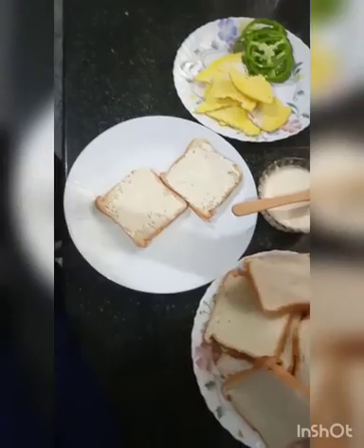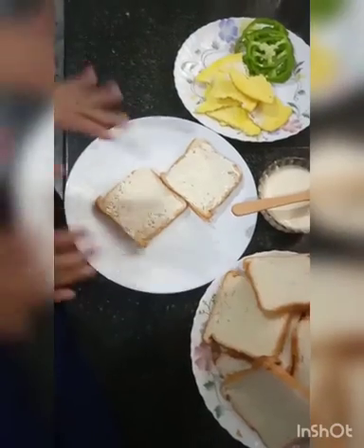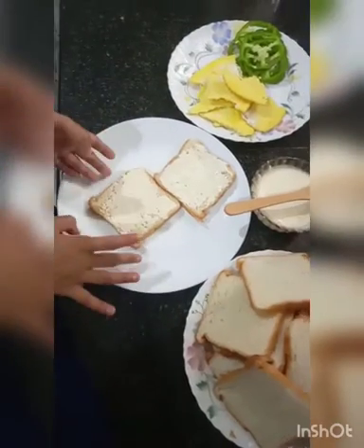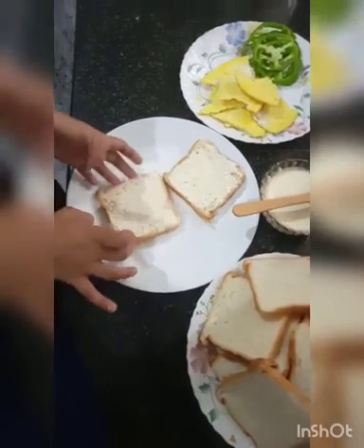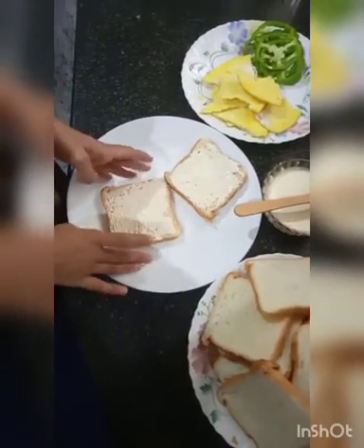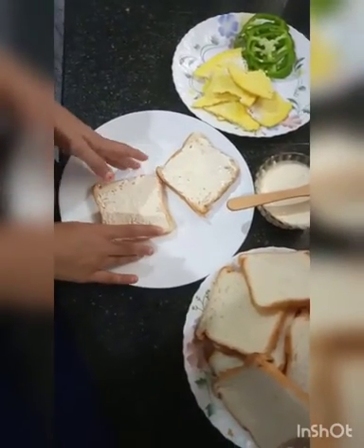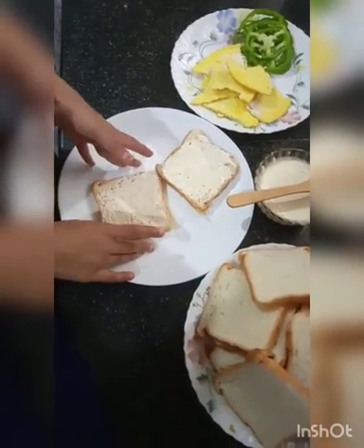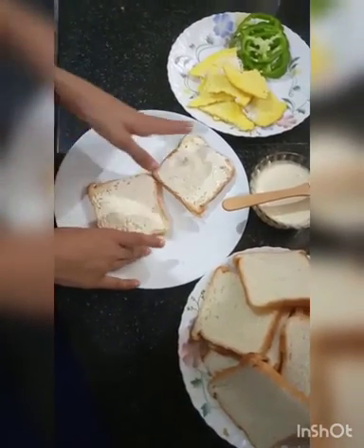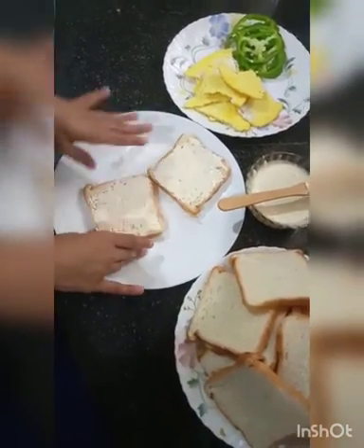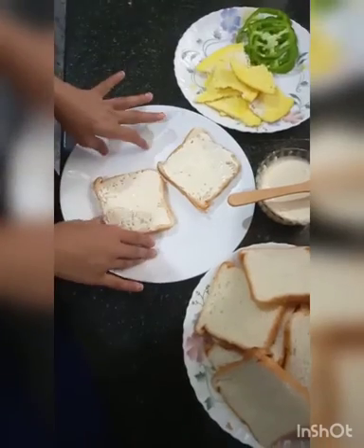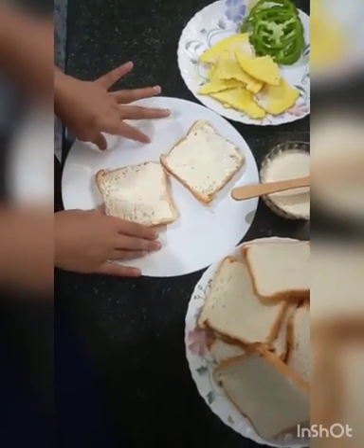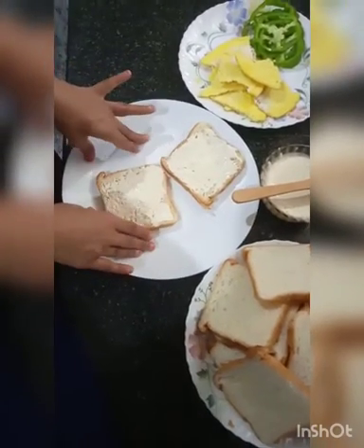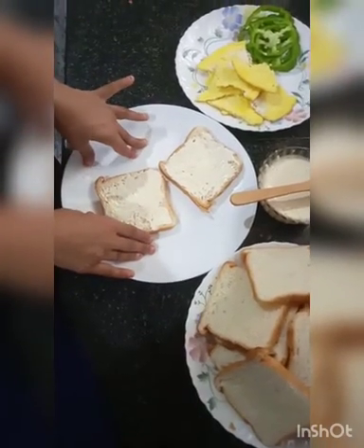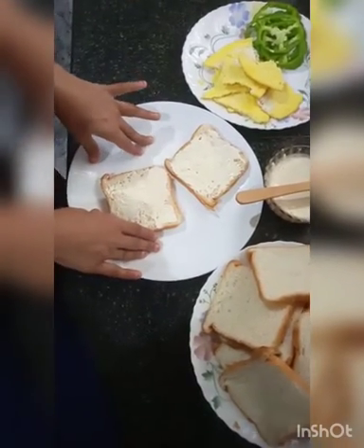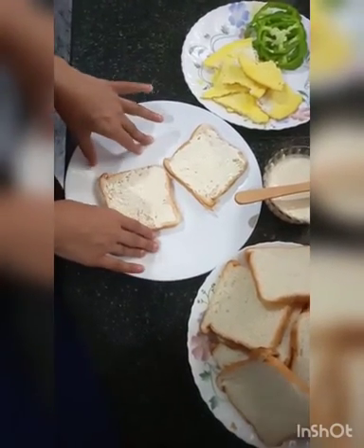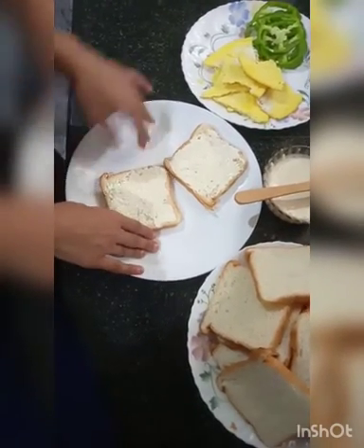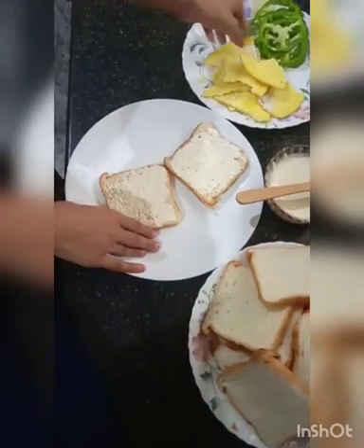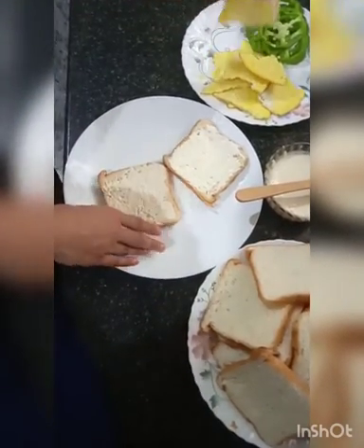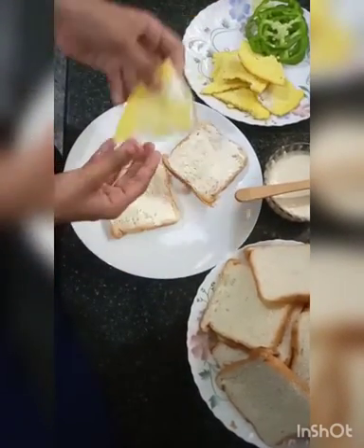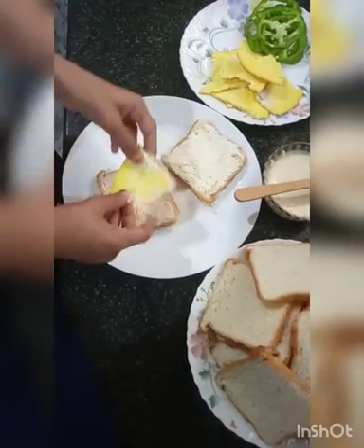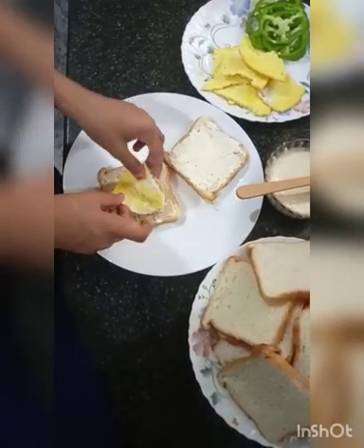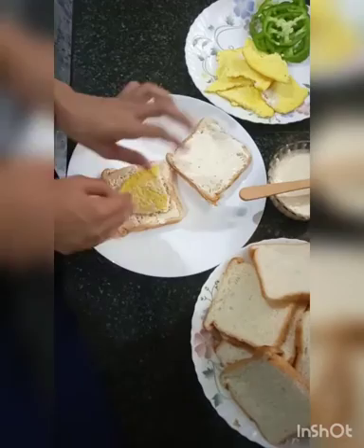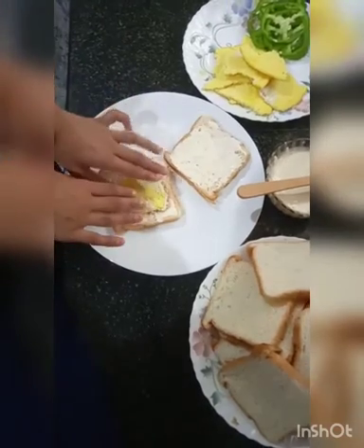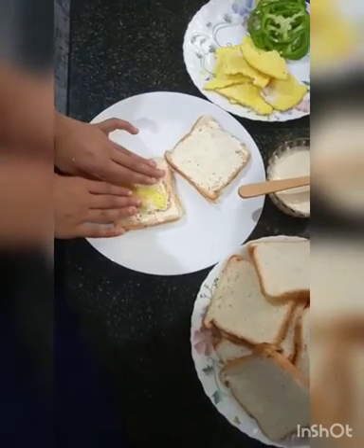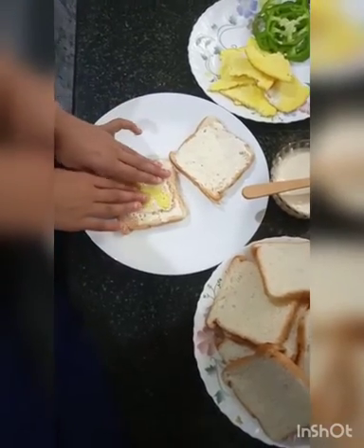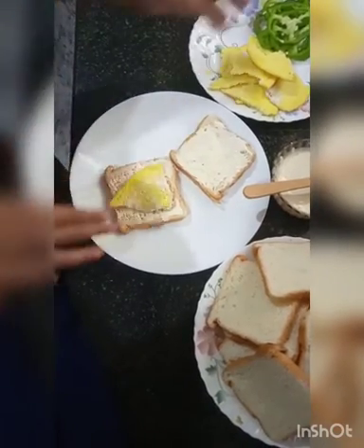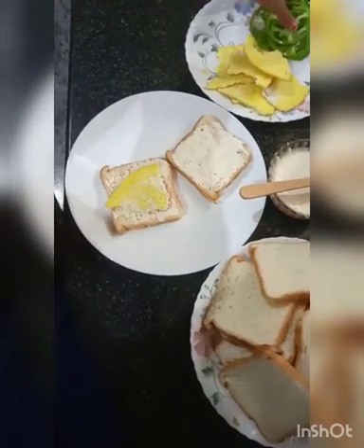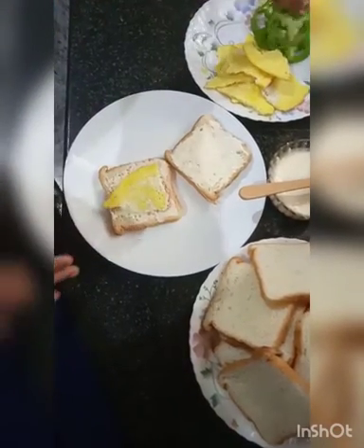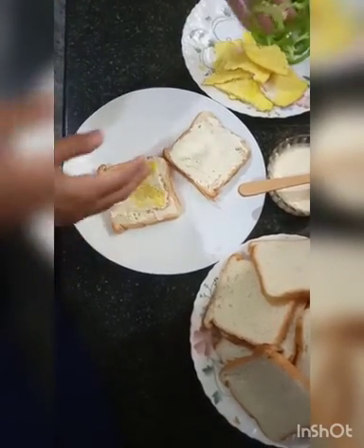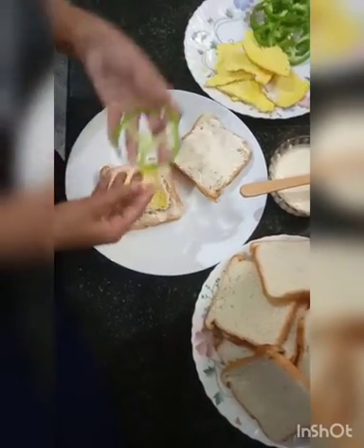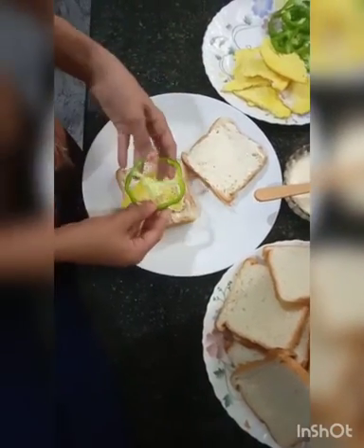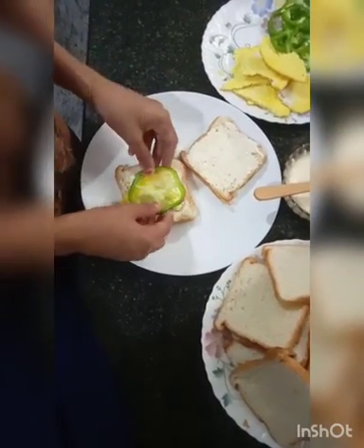For this, I have two ingredients. We need to put on the bread and let the capsule.